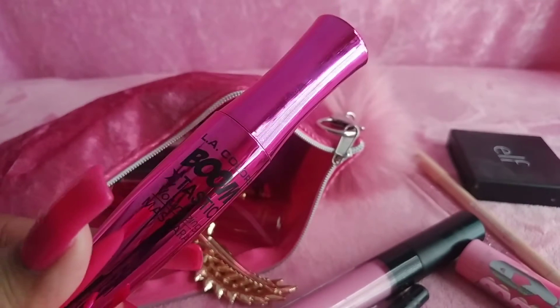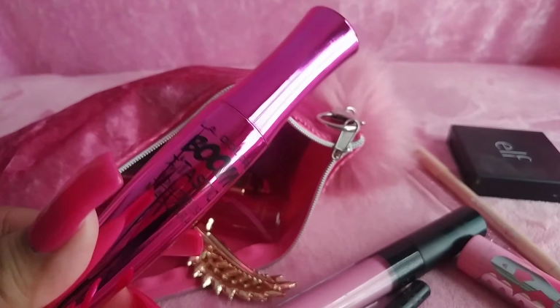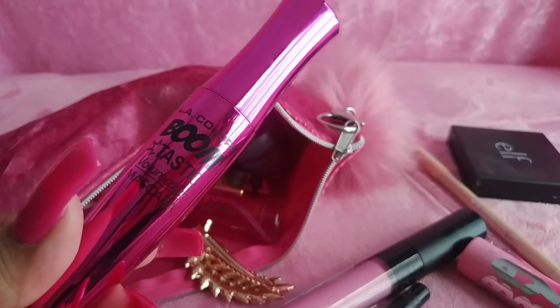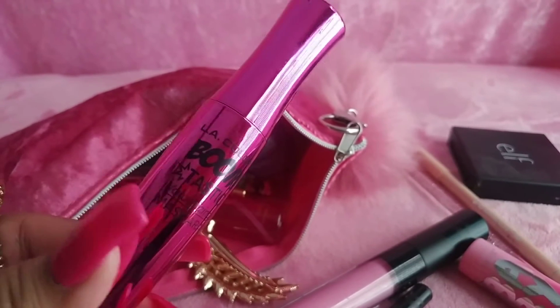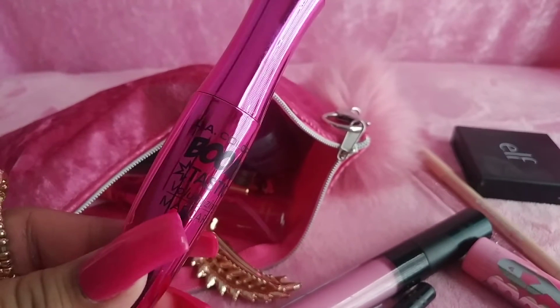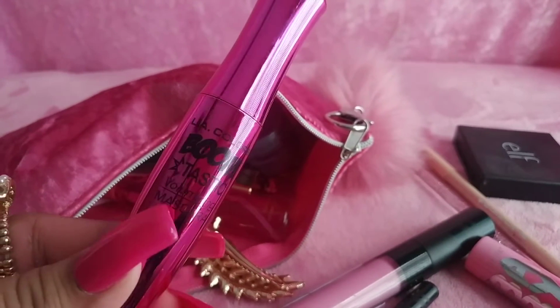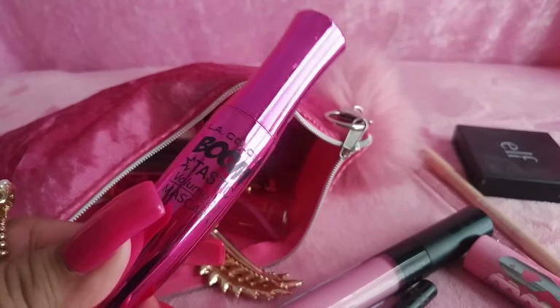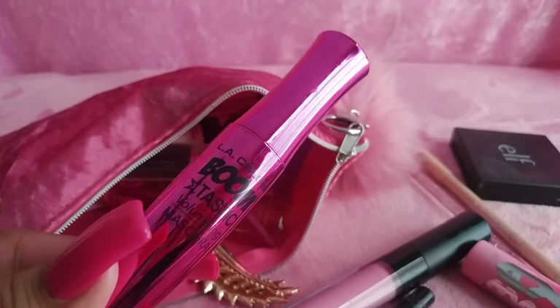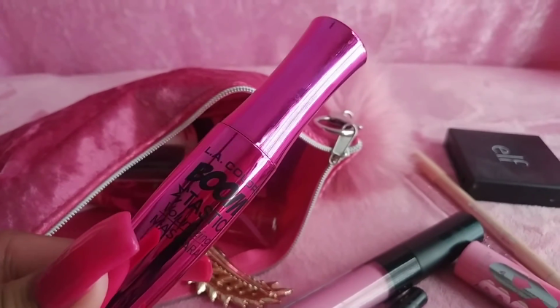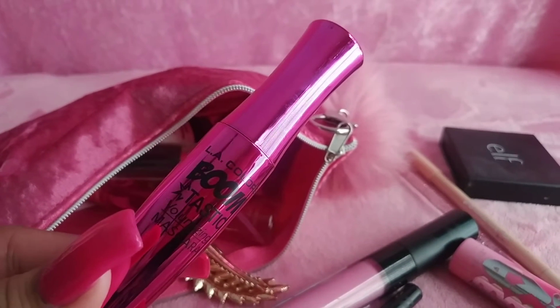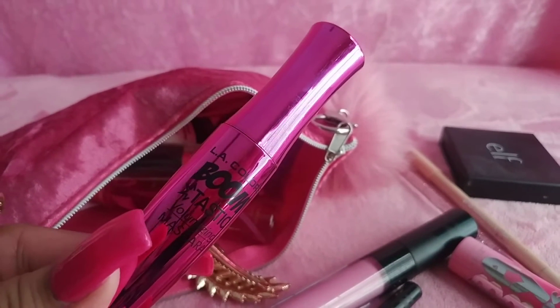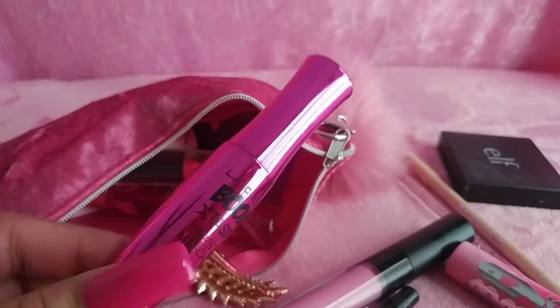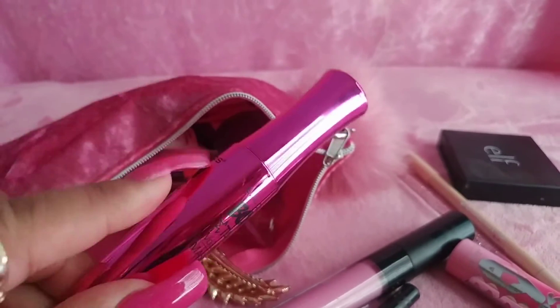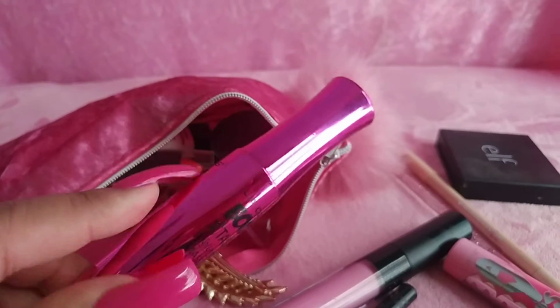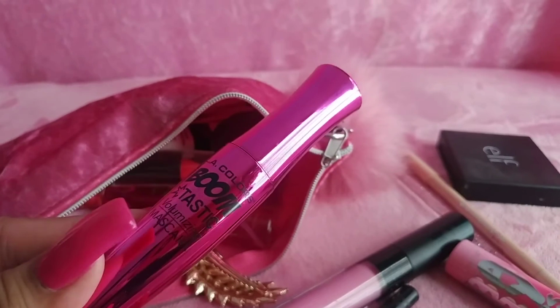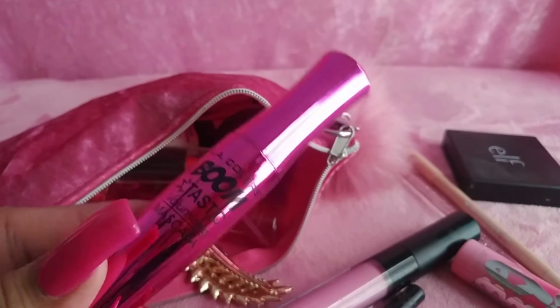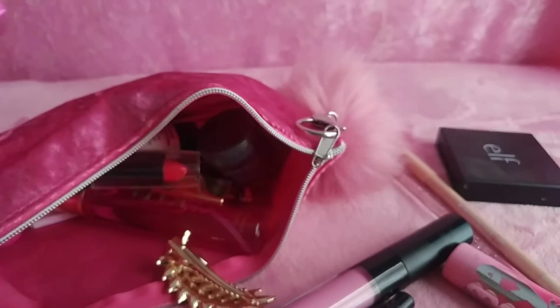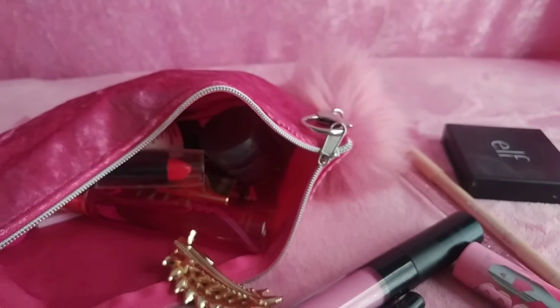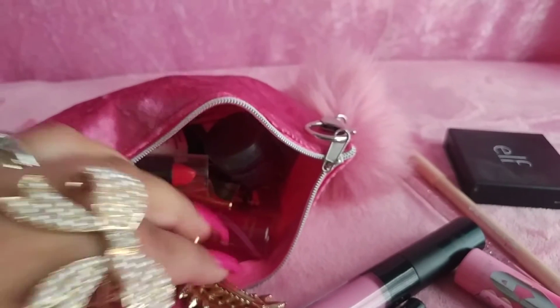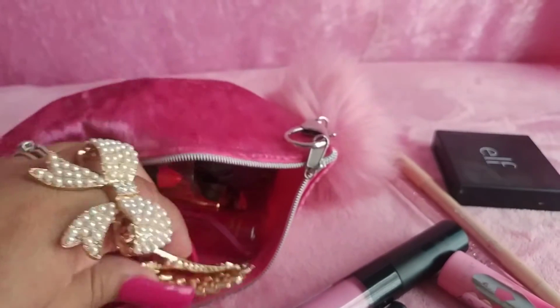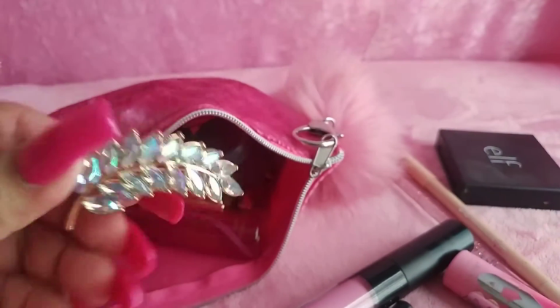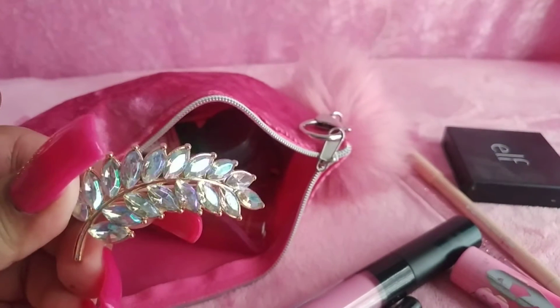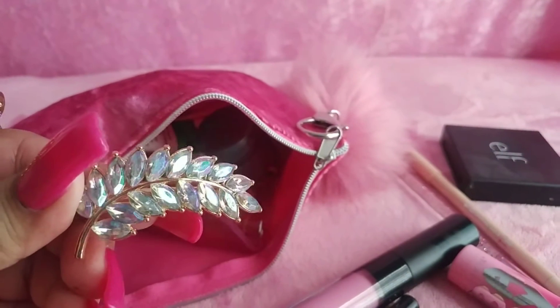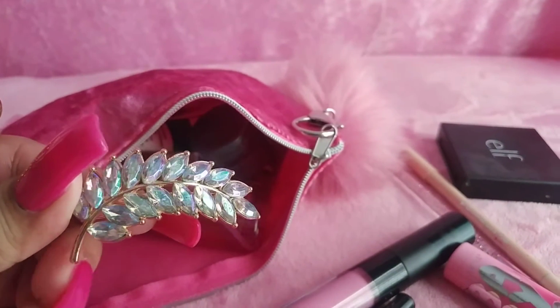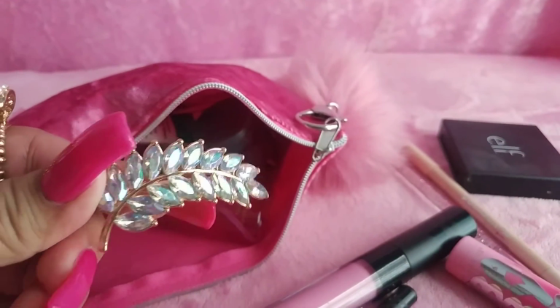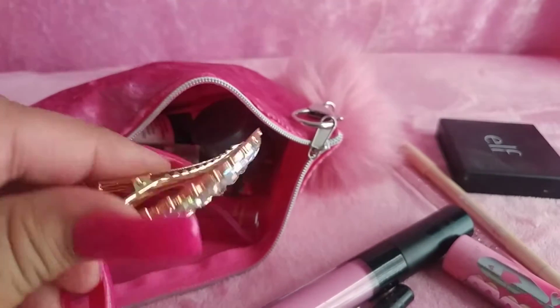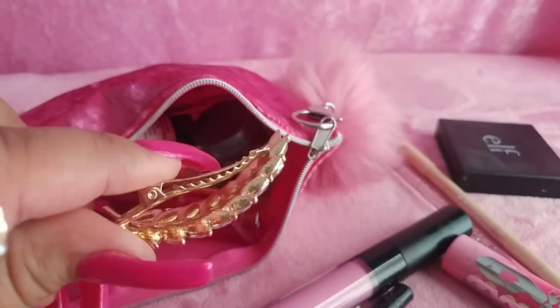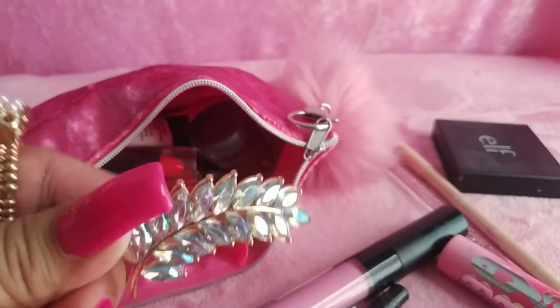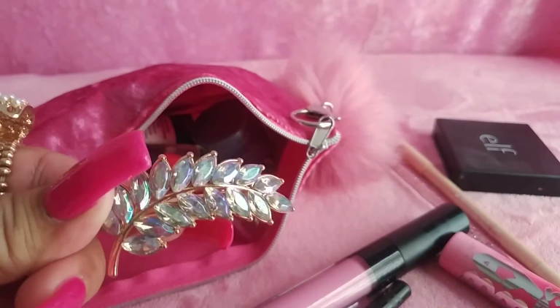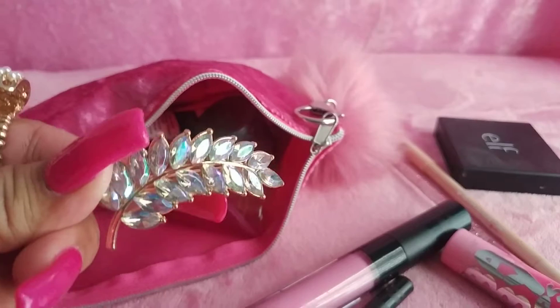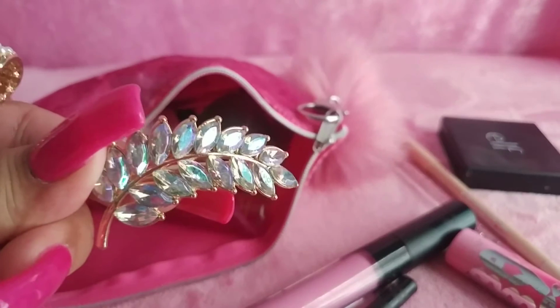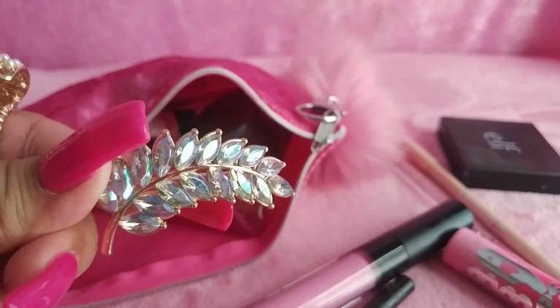I have an LA Color mascara — it's called Very Black and I got it for the packaging. And I have some cute little hair clips in case I want to put my hair to the side.